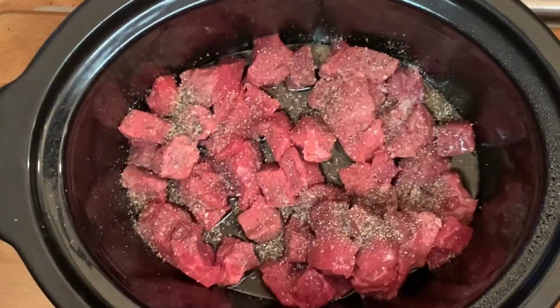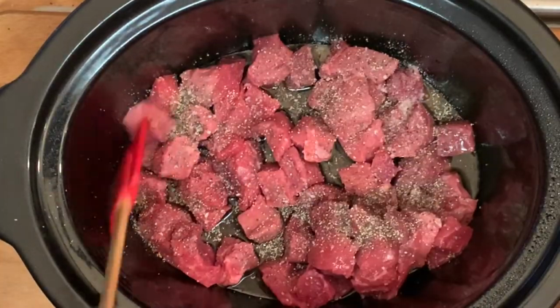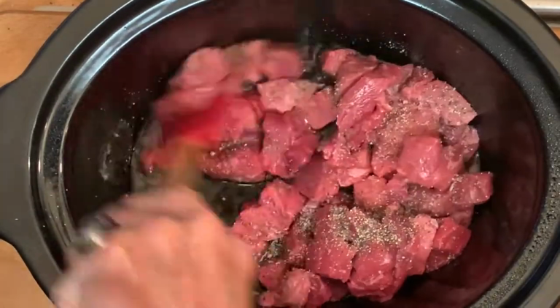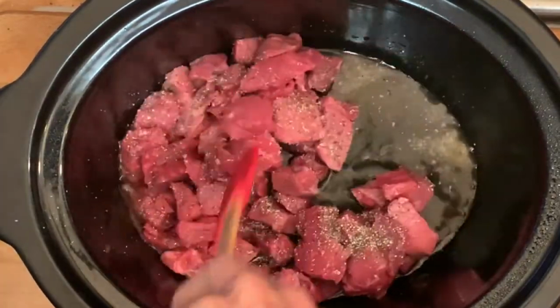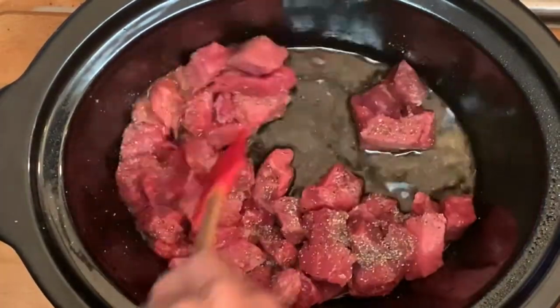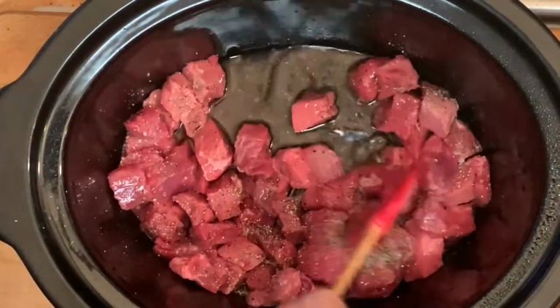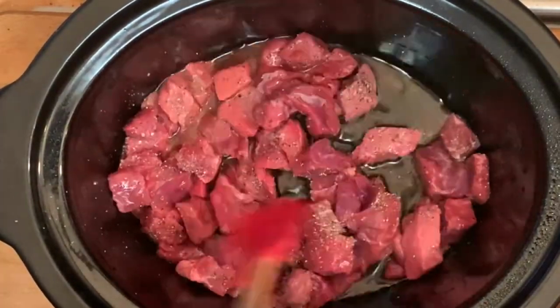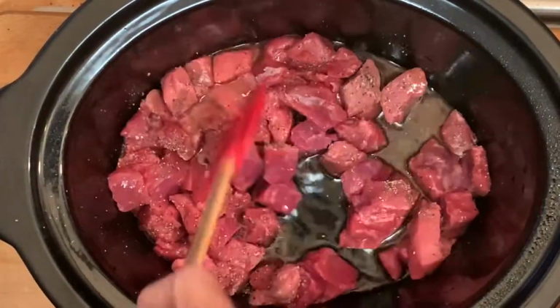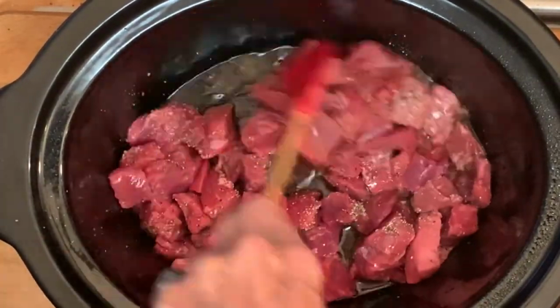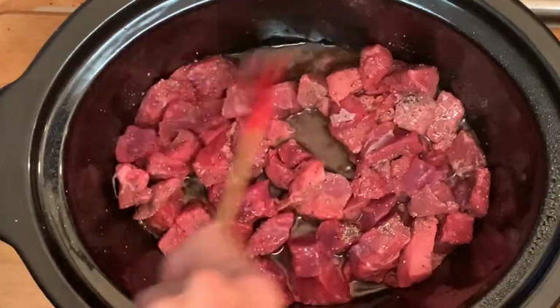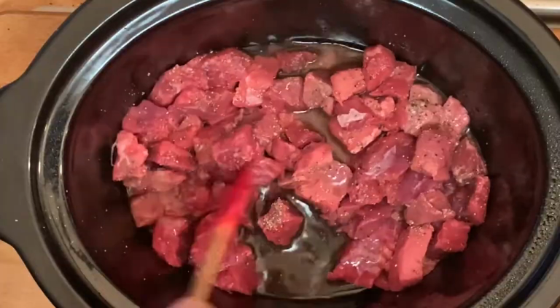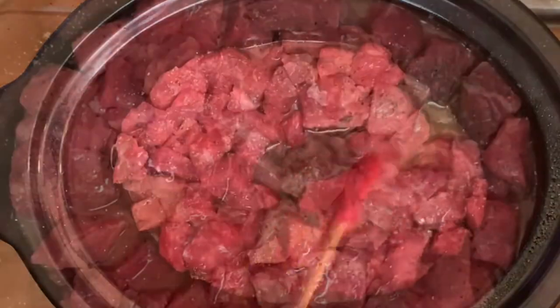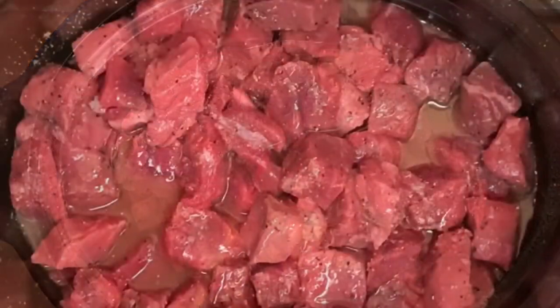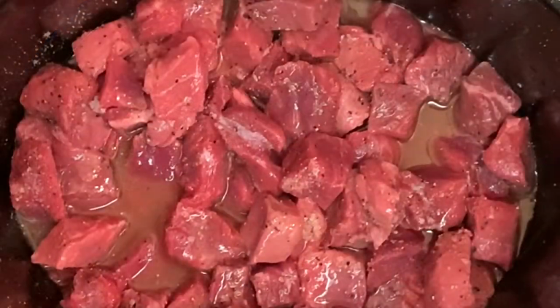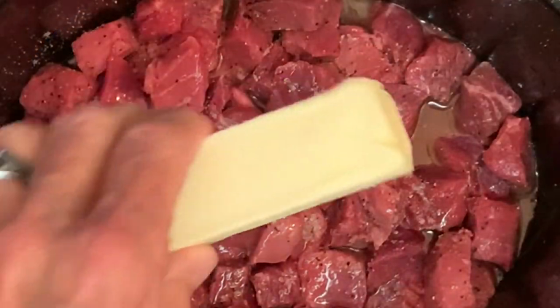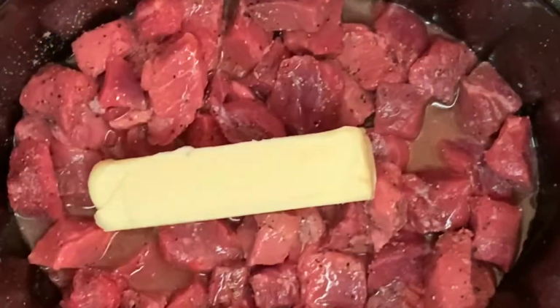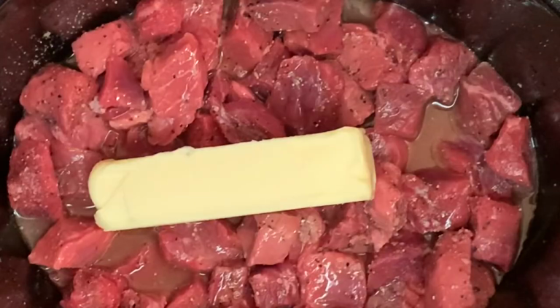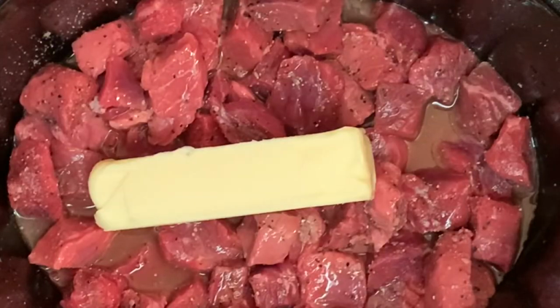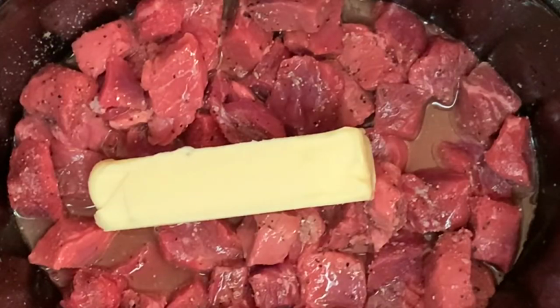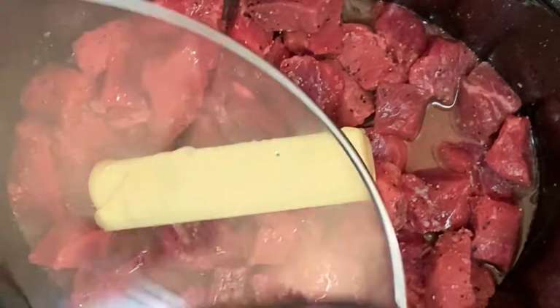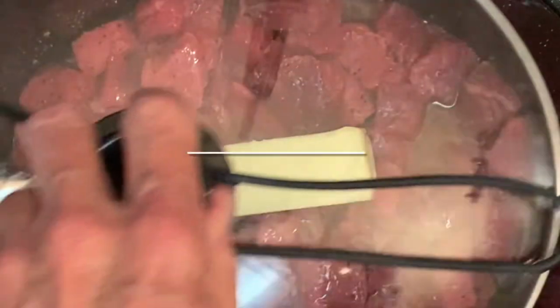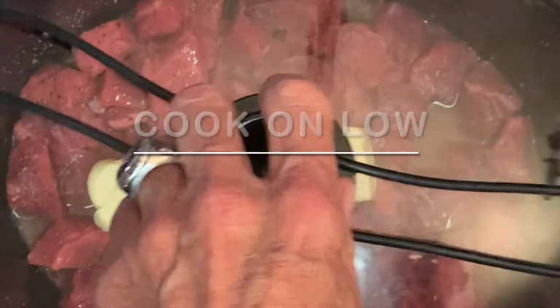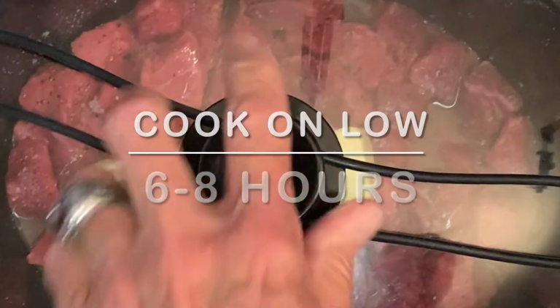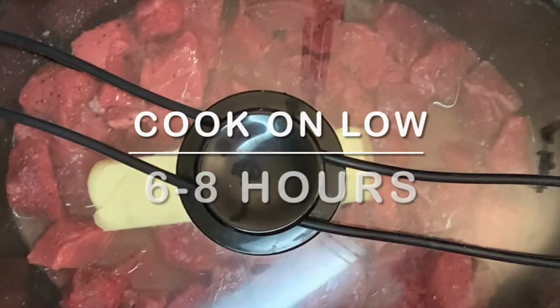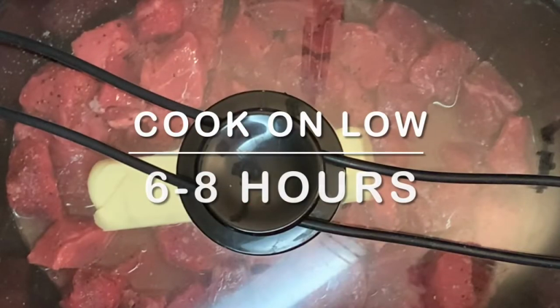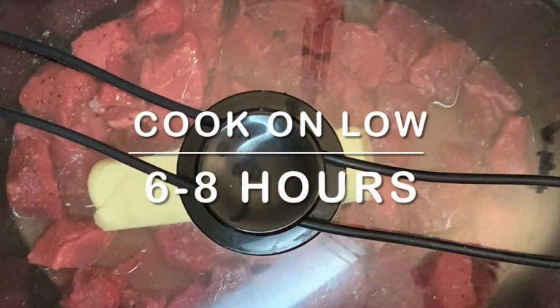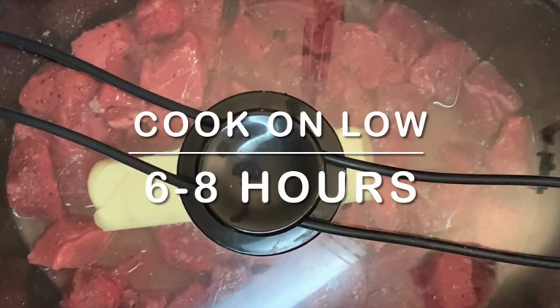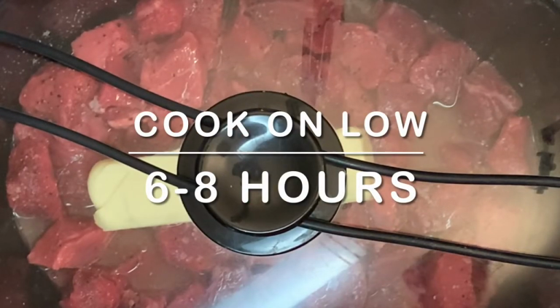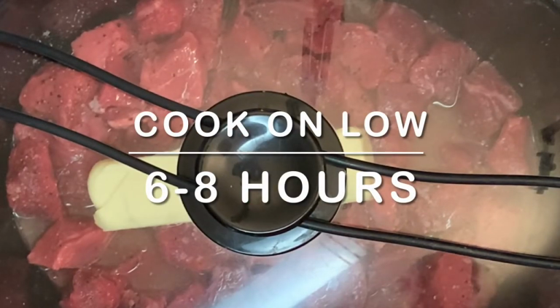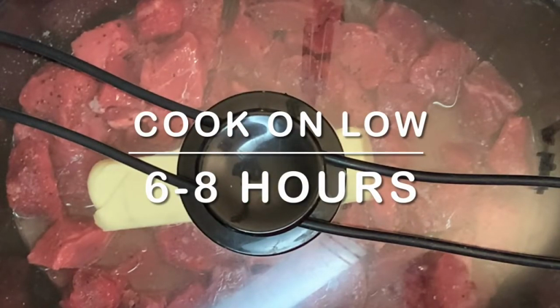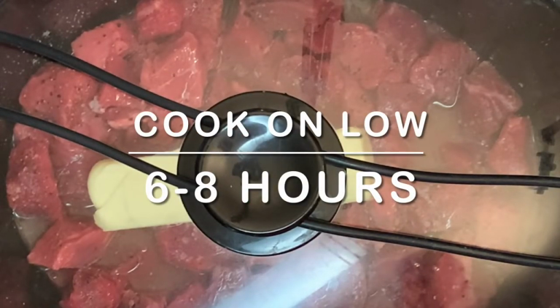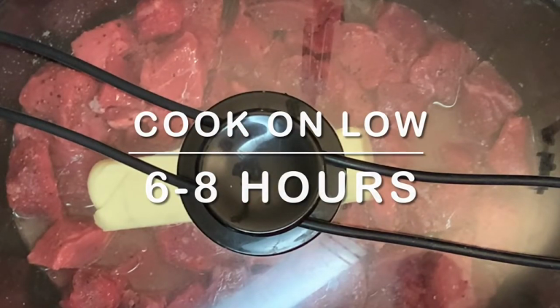Give this a good stir, add a stick of butter, cover and cook on low for six to eight hours or until your meat is super tender.